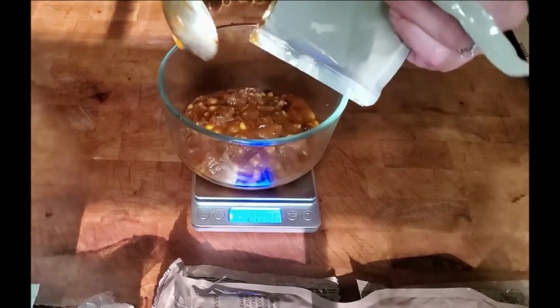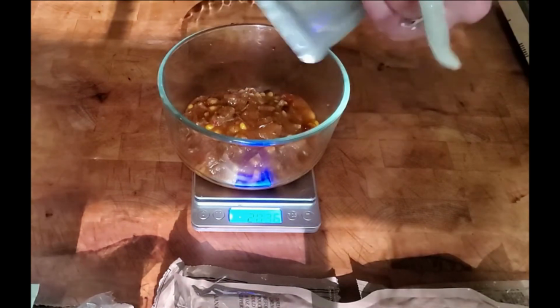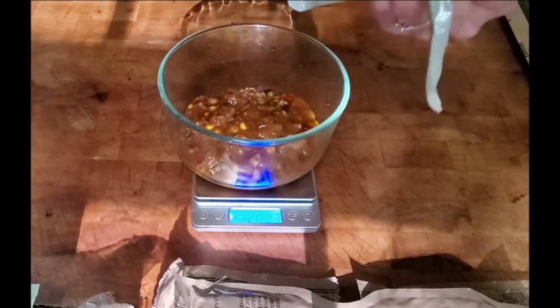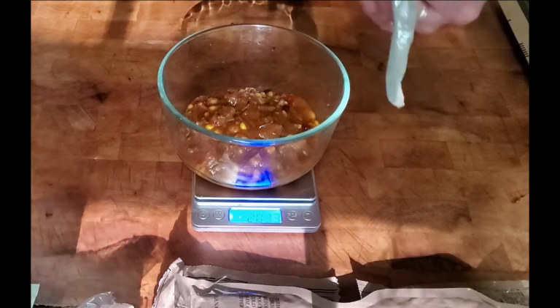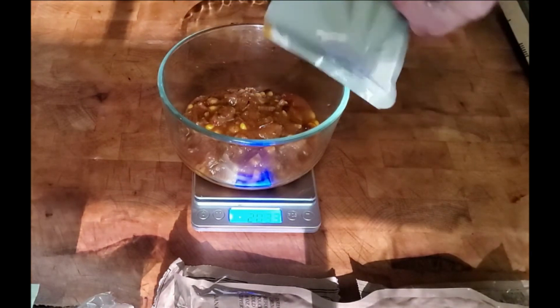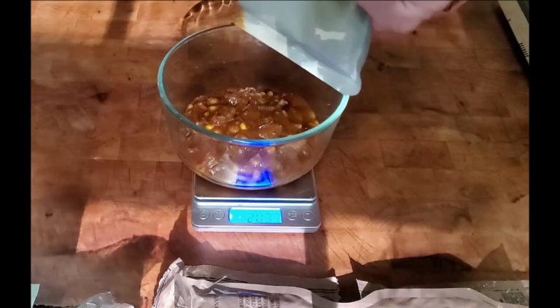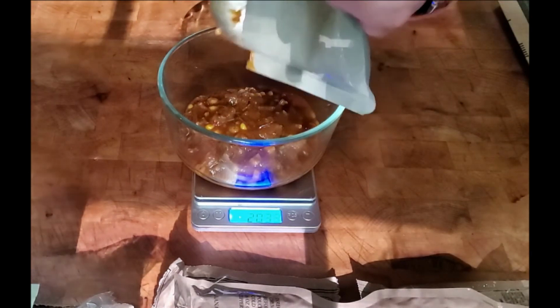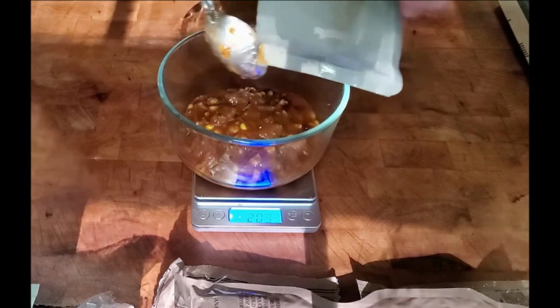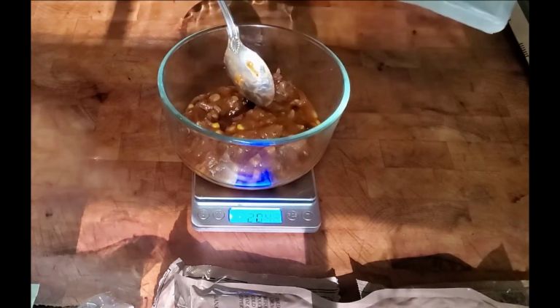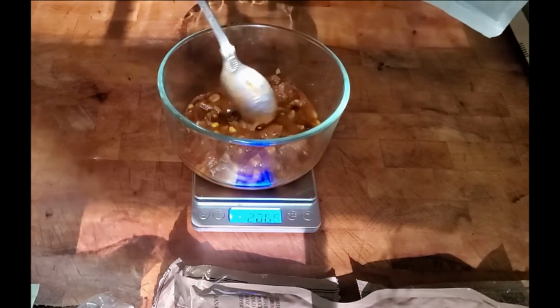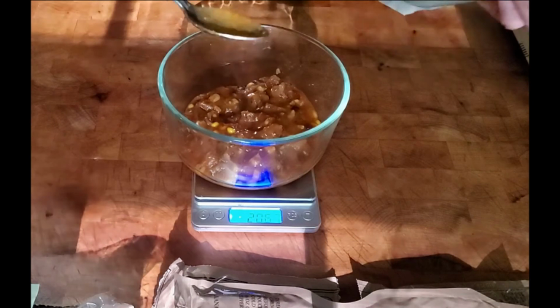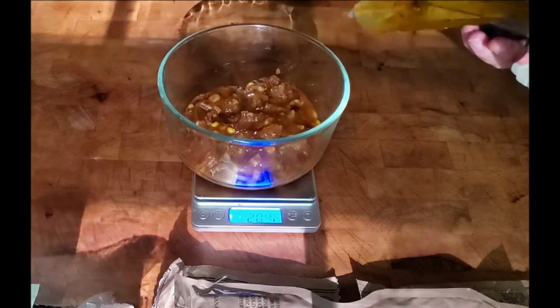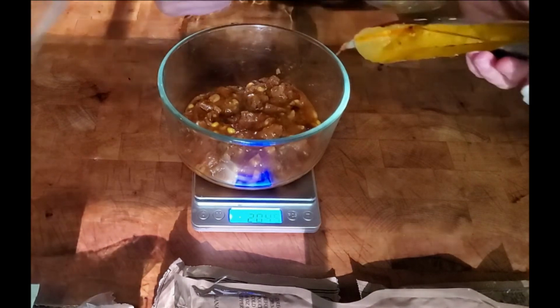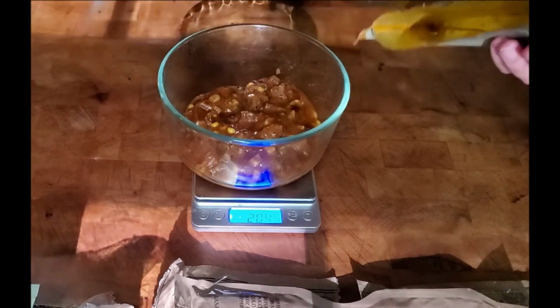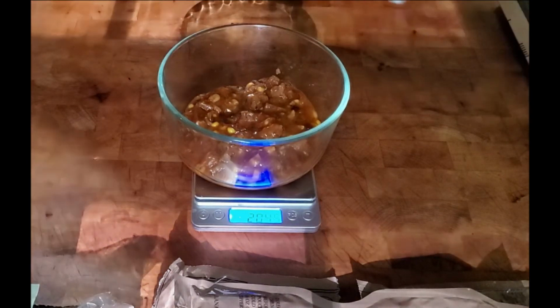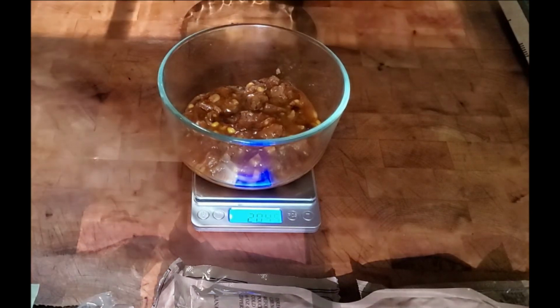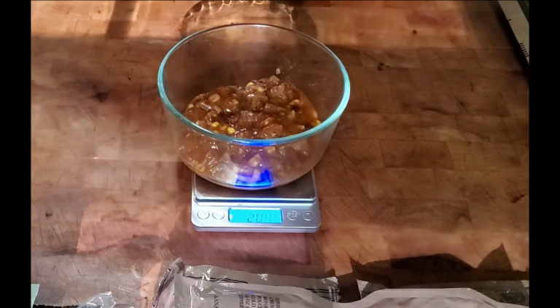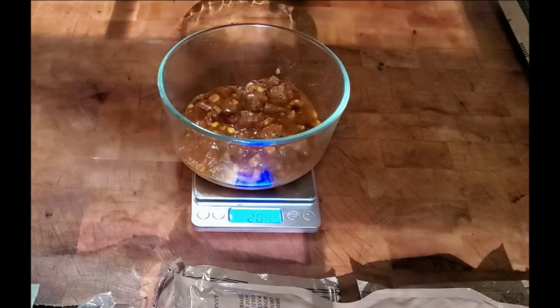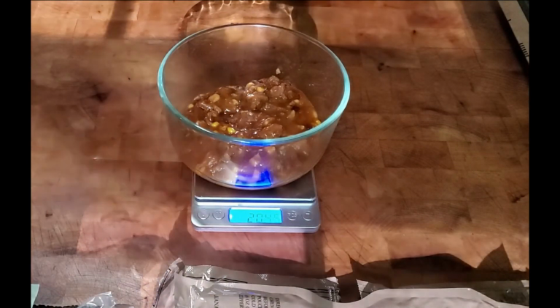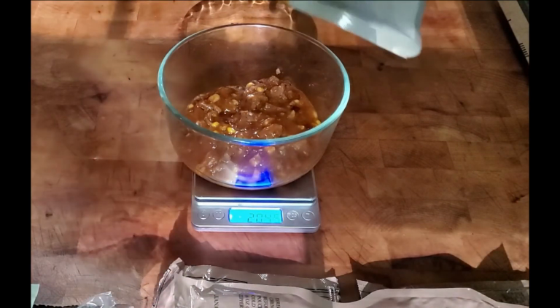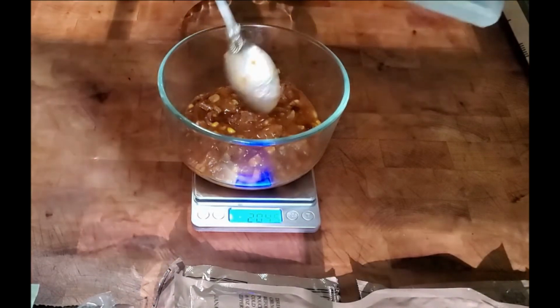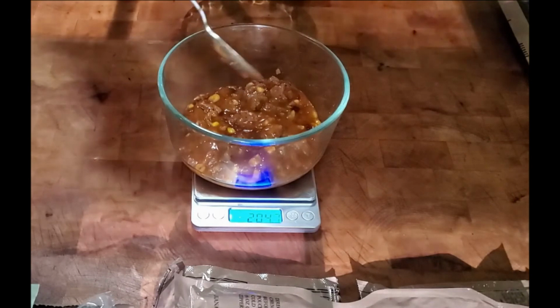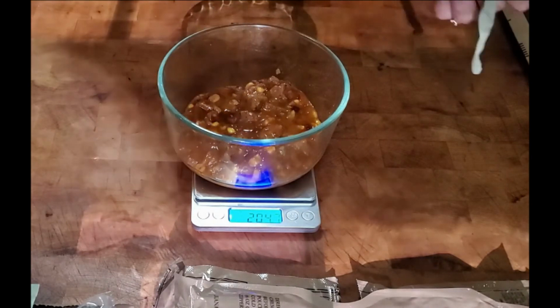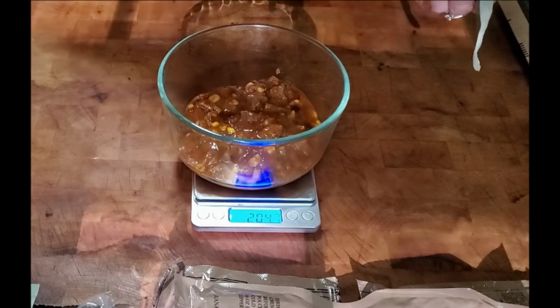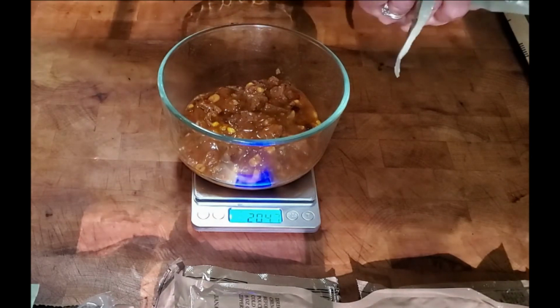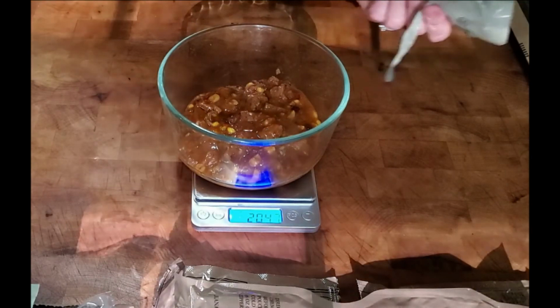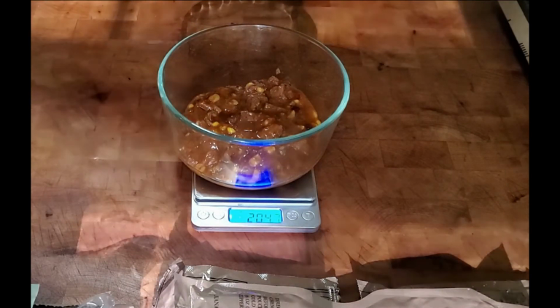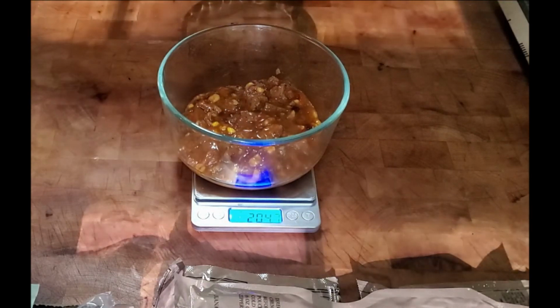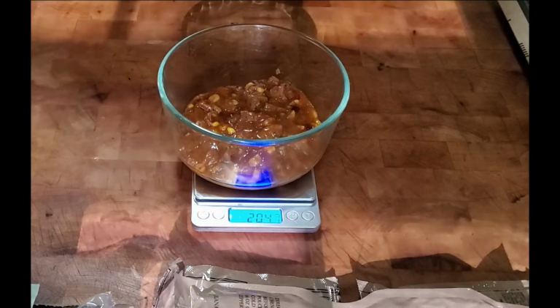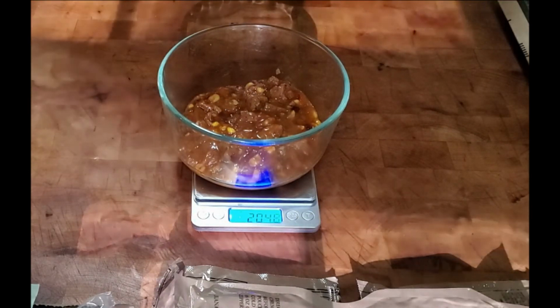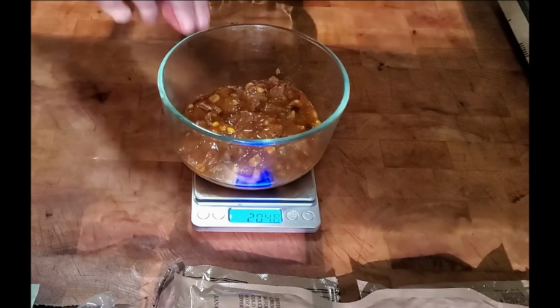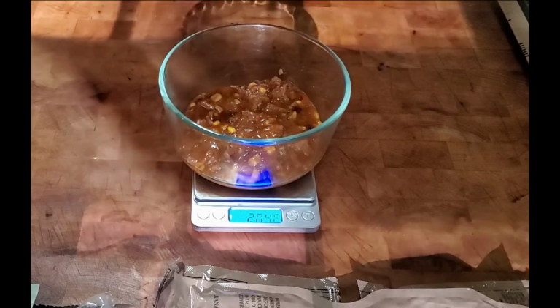Looks like we have about 204.5 to 205 grams of food in this entrée. Looks like a tasty meal.